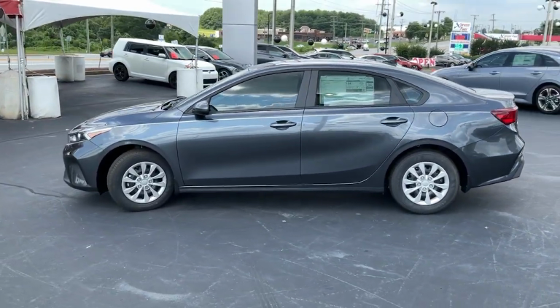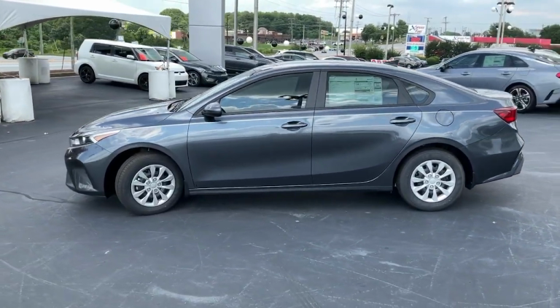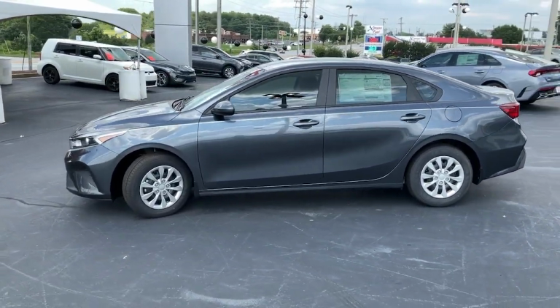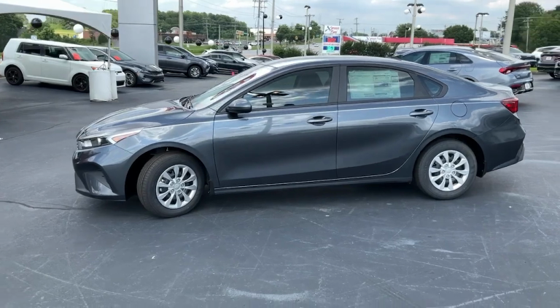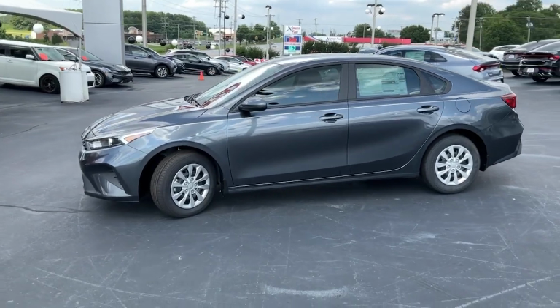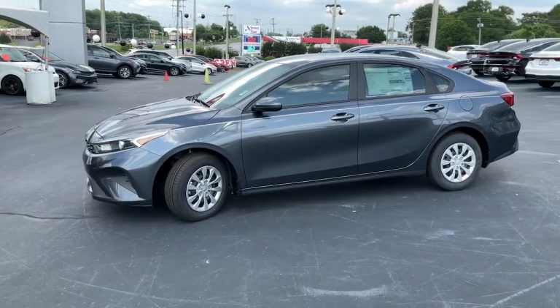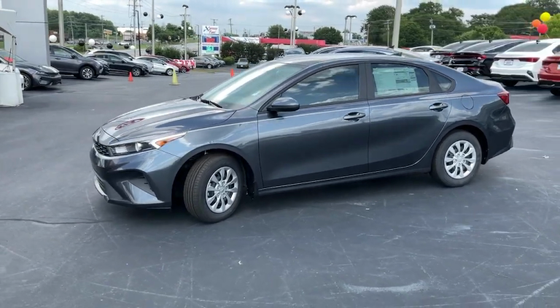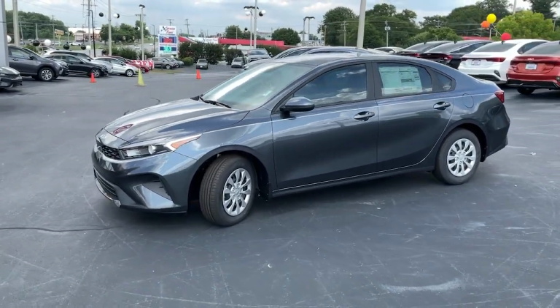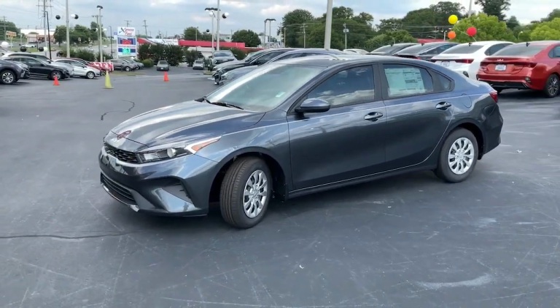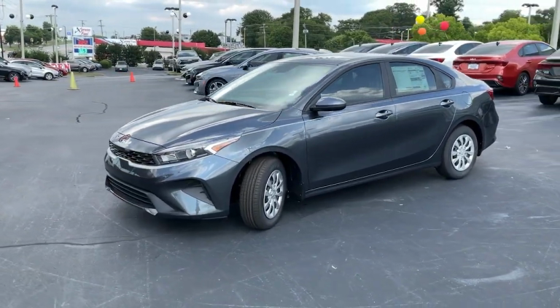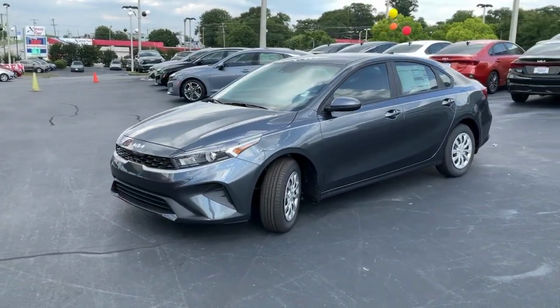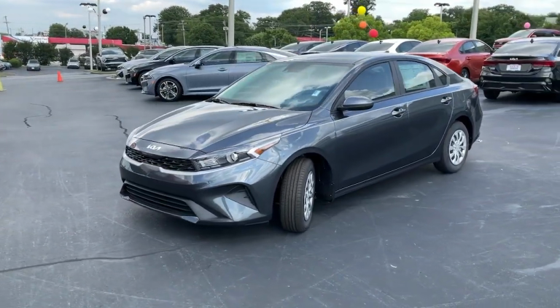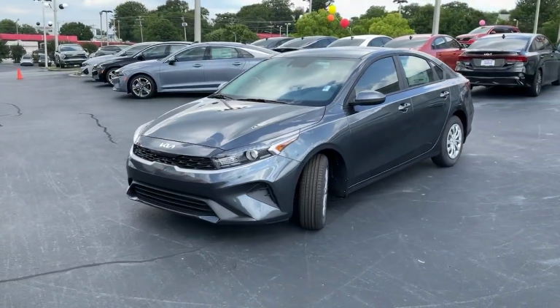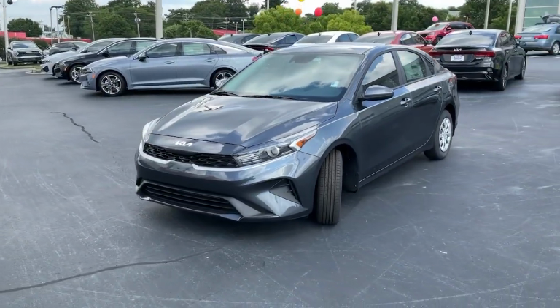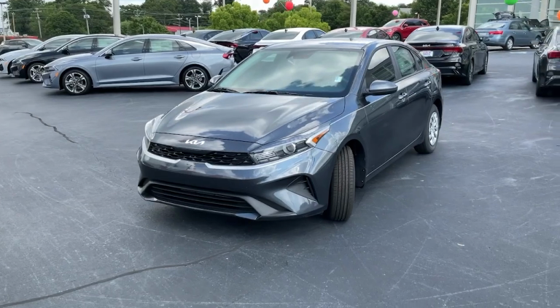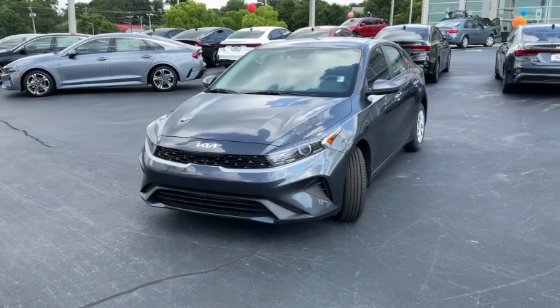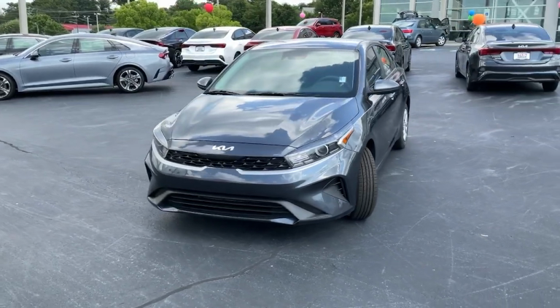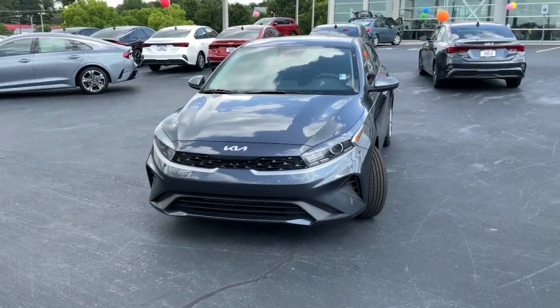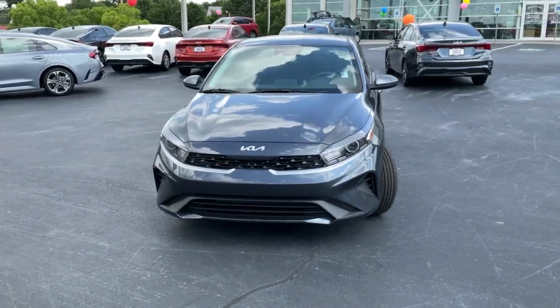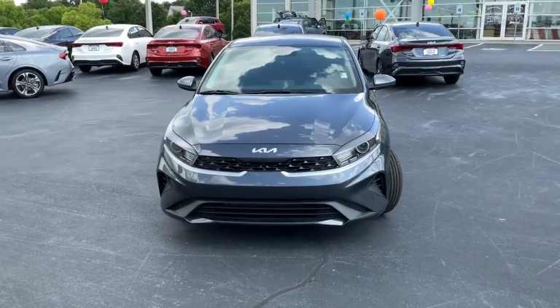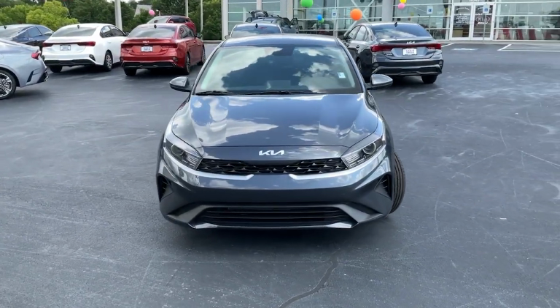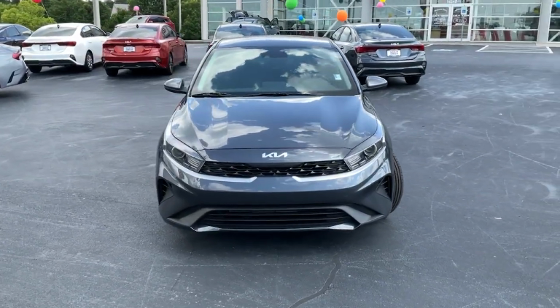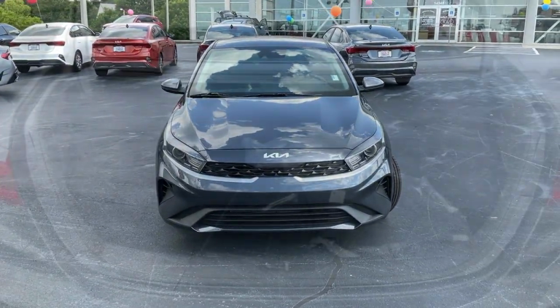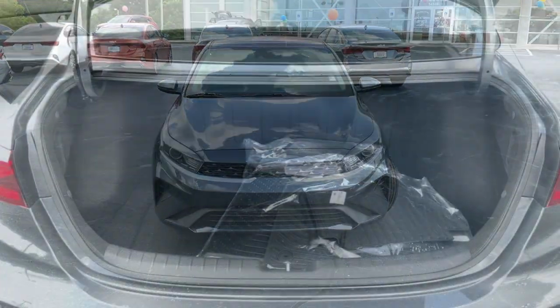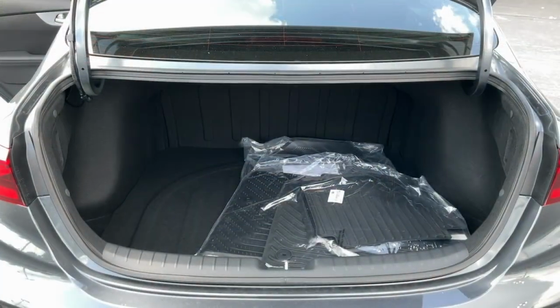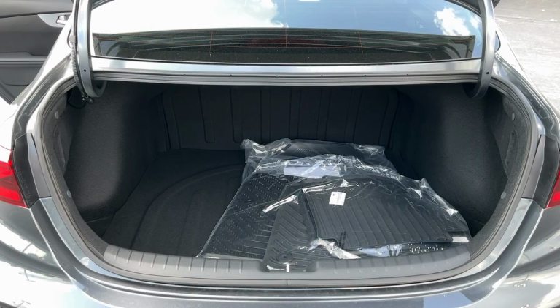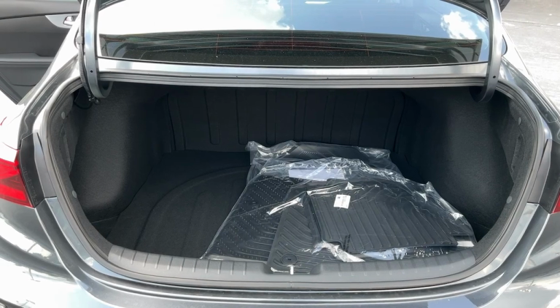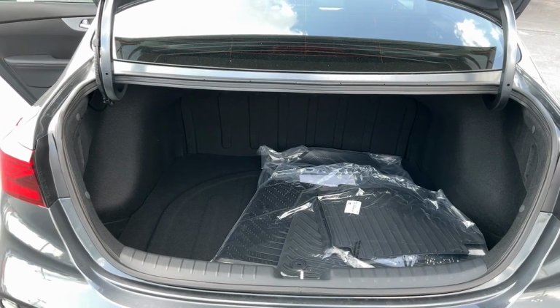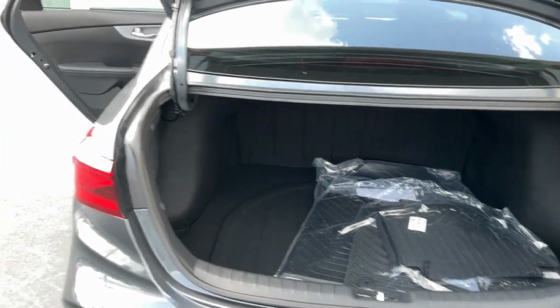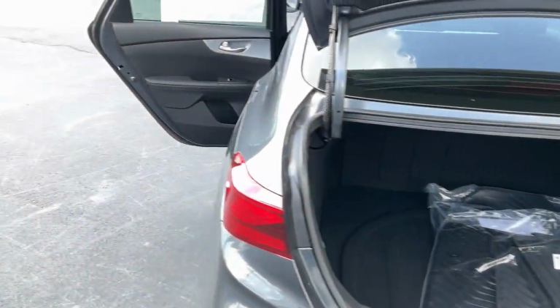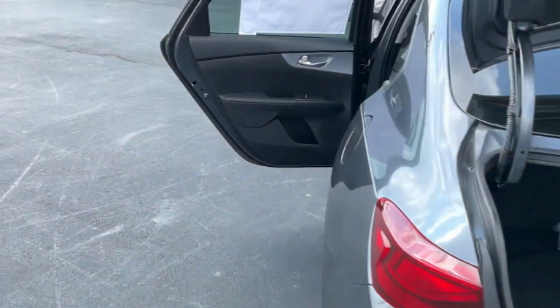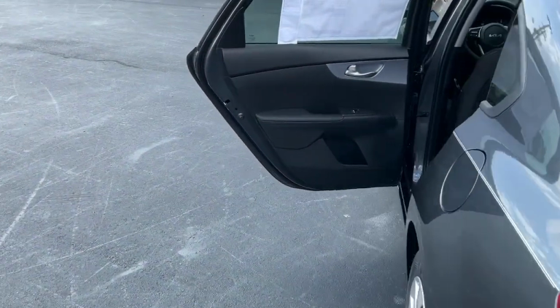Keyless entry, hybrid, electronic stability control, steering wheel audio controls, alarm, intermittent wipers, traction control, tire pressure monitoring system, floor mats, passenger vanity mirror.